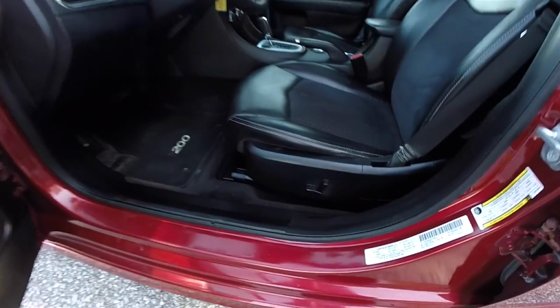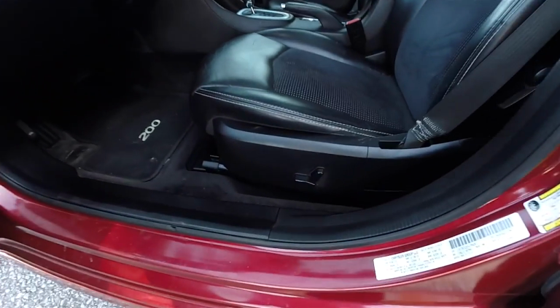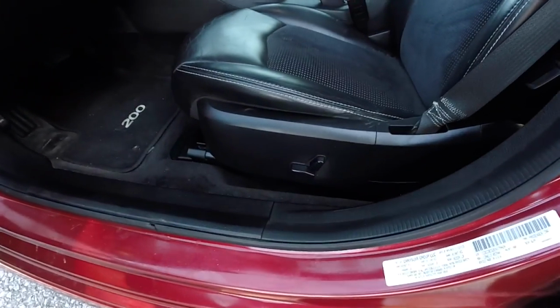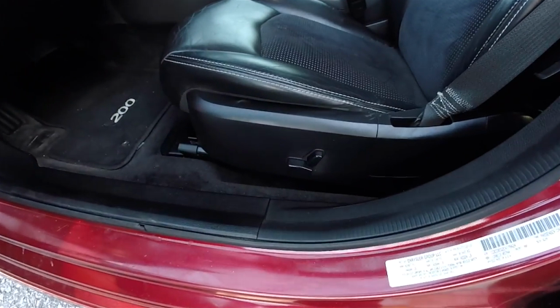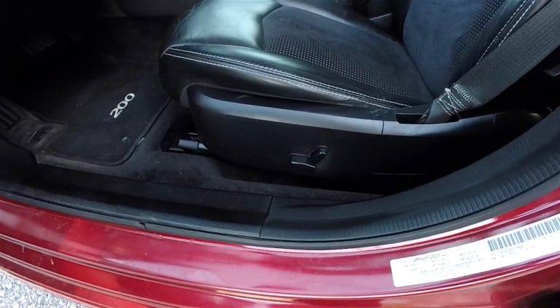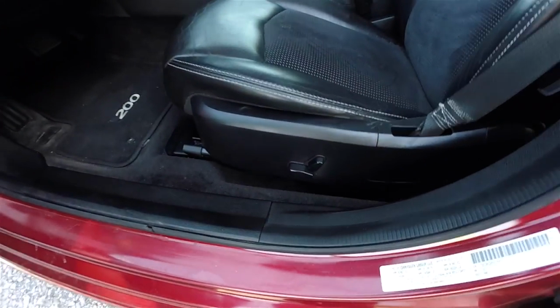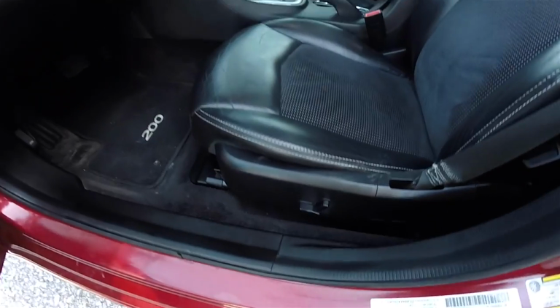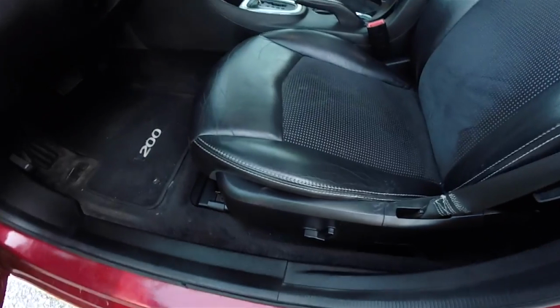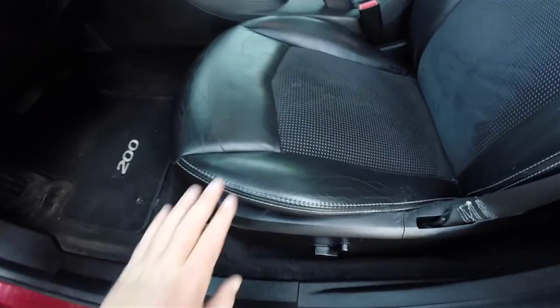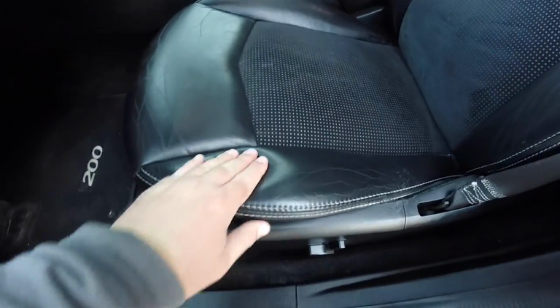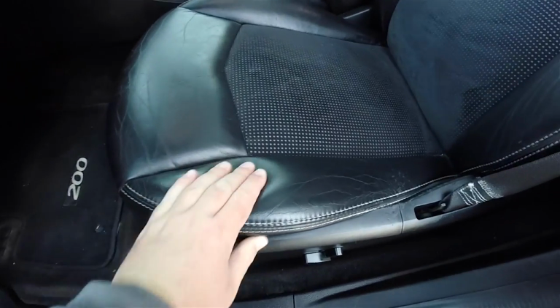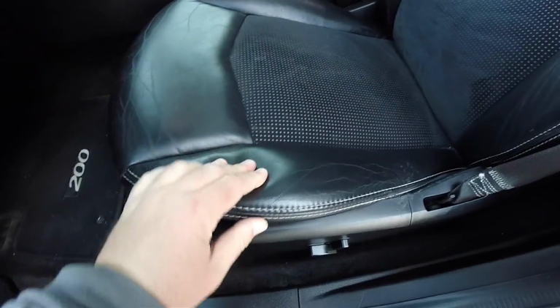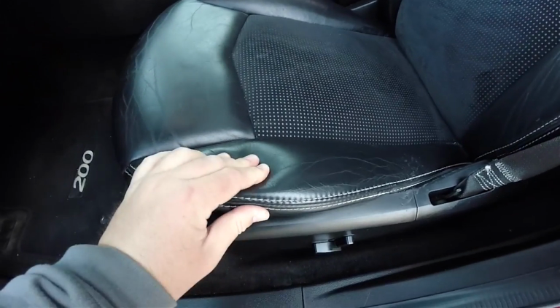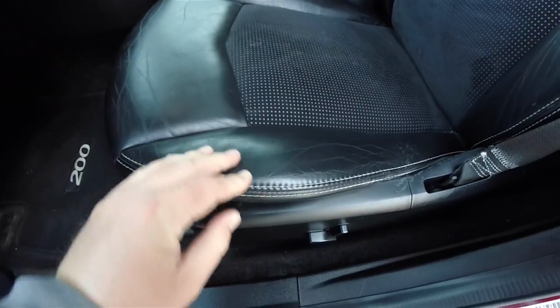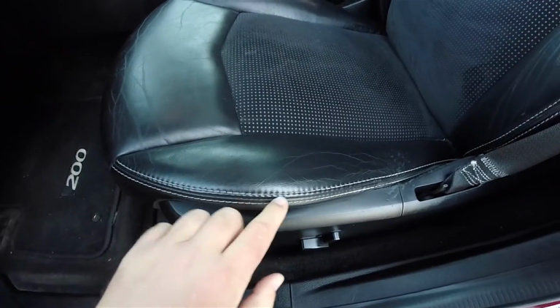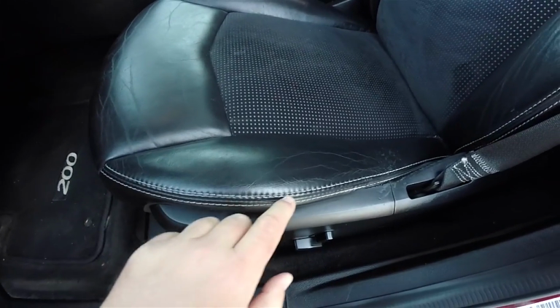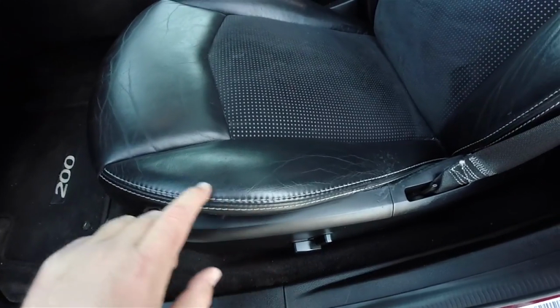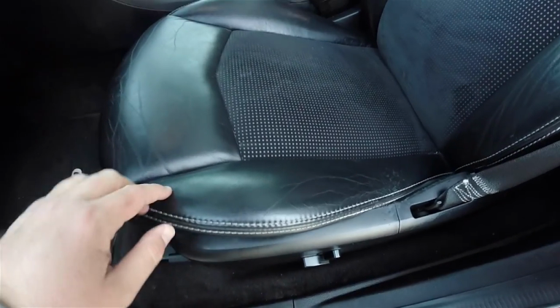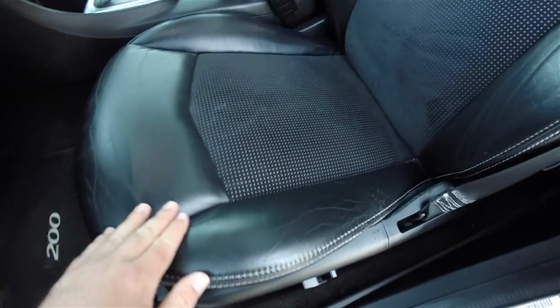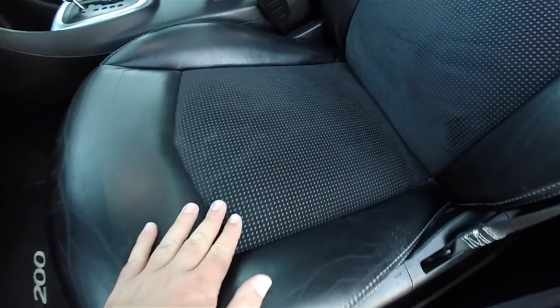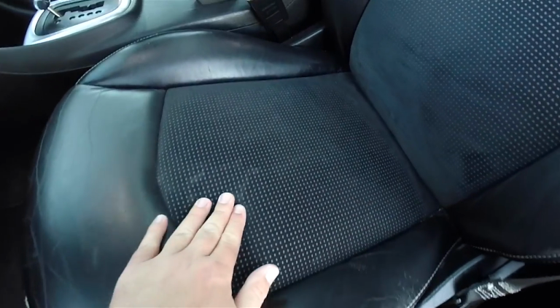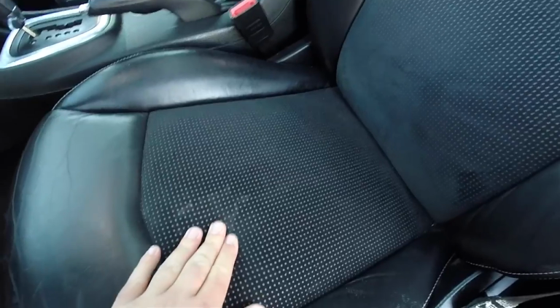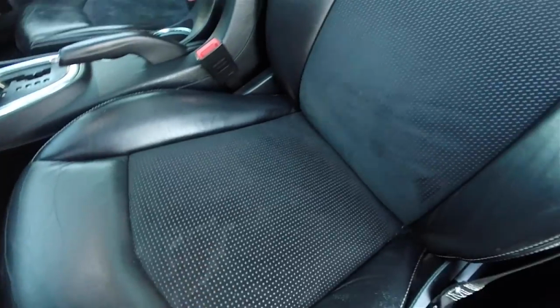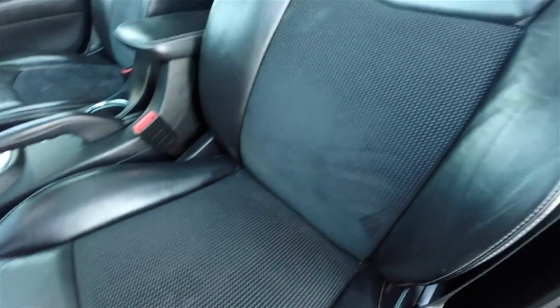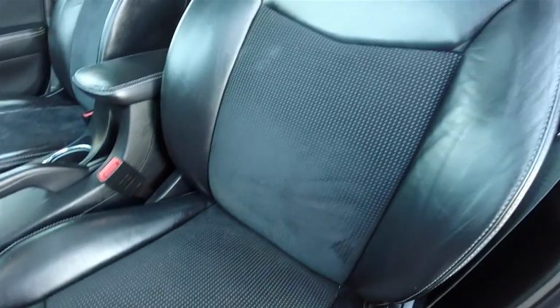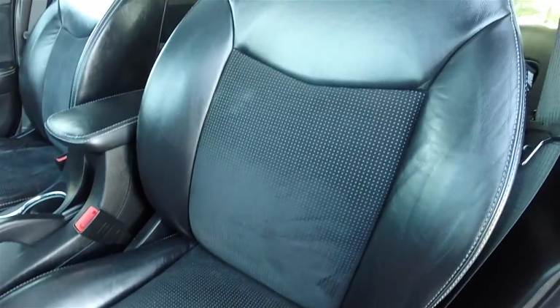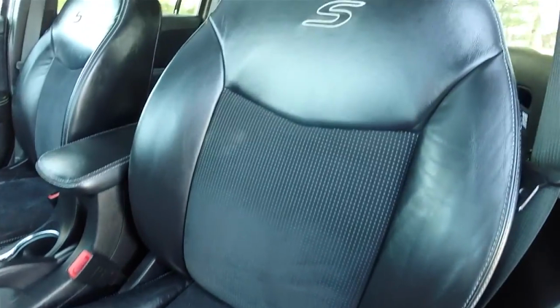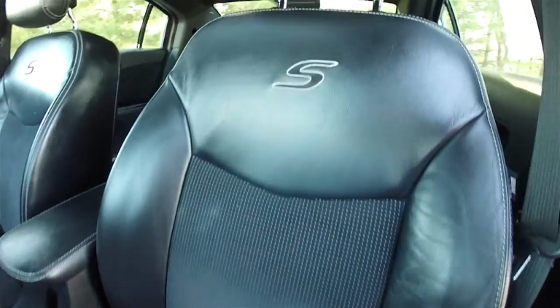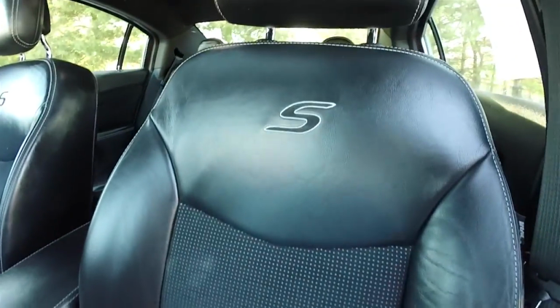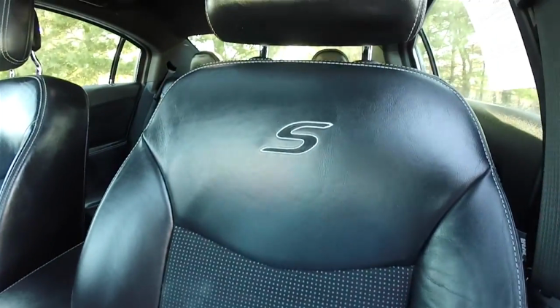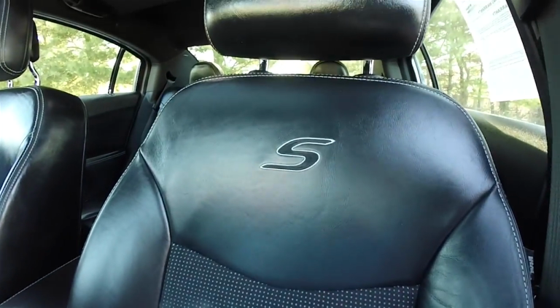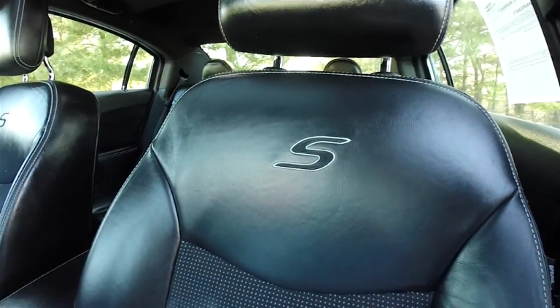There is an 8-way power driver seat with leather and contrast stitching. It also has perforated Alcantara suede inserts and the S logo.